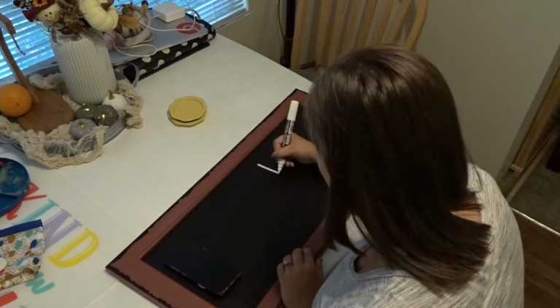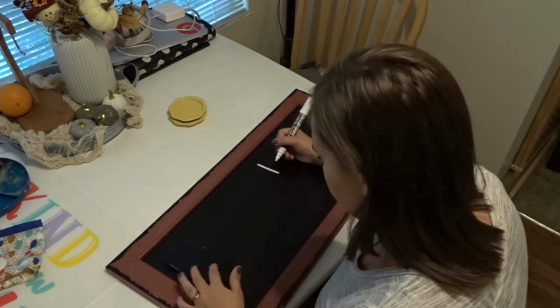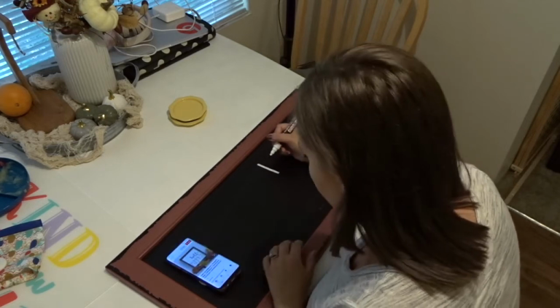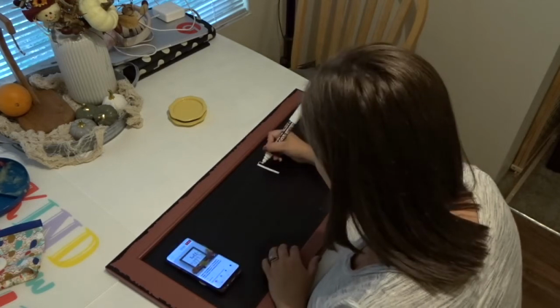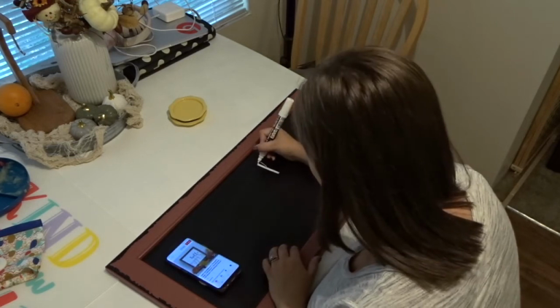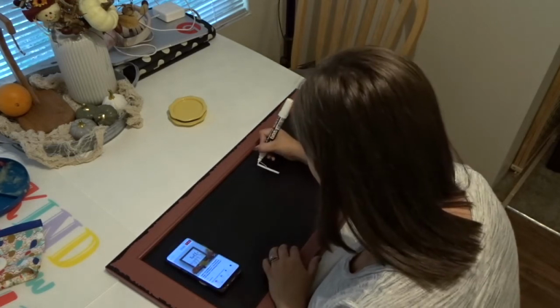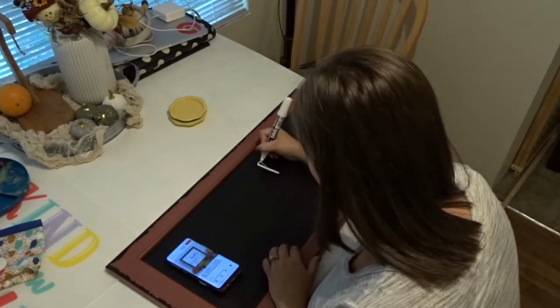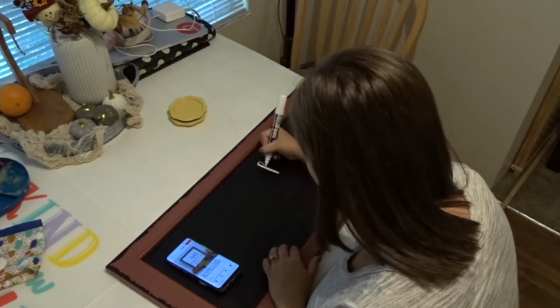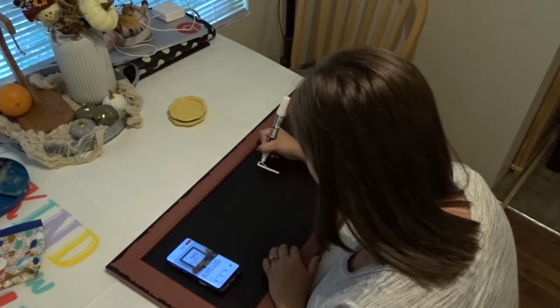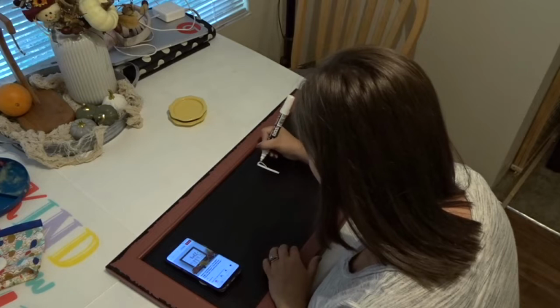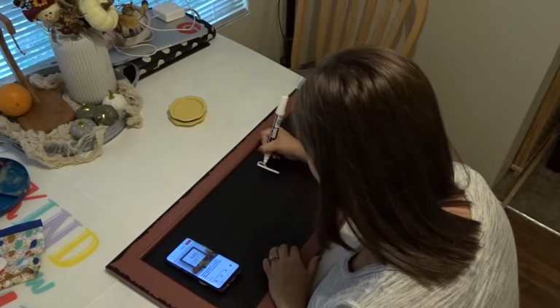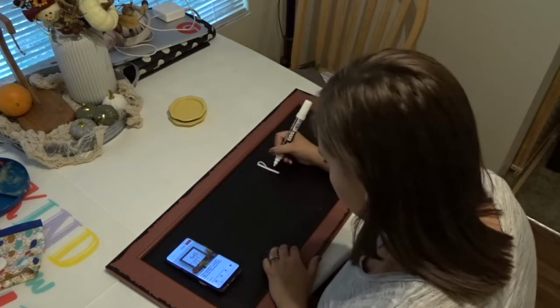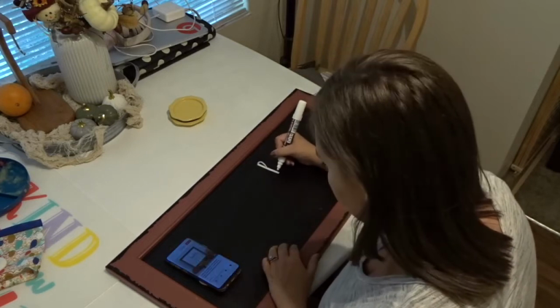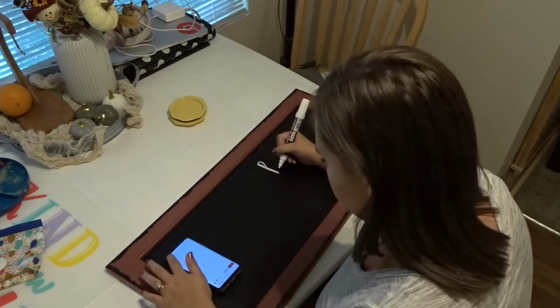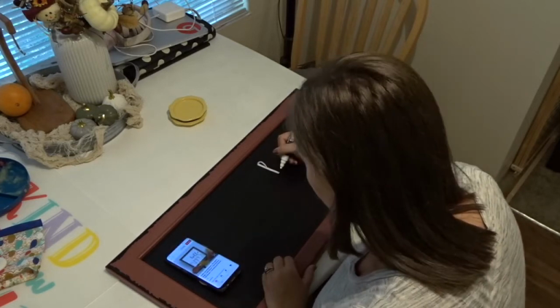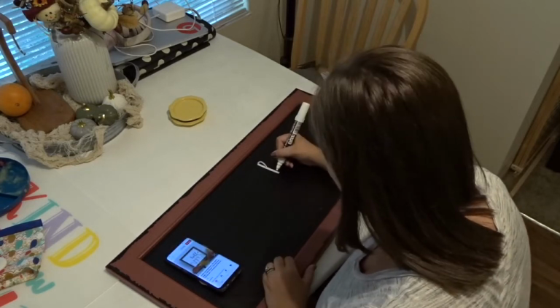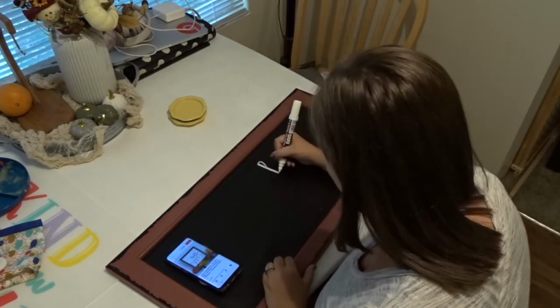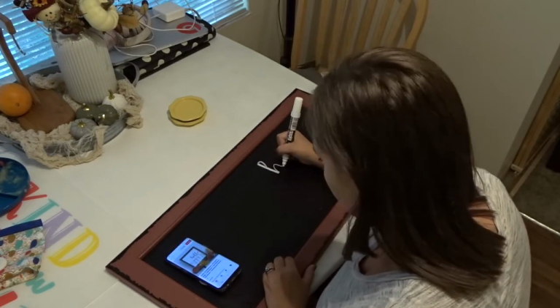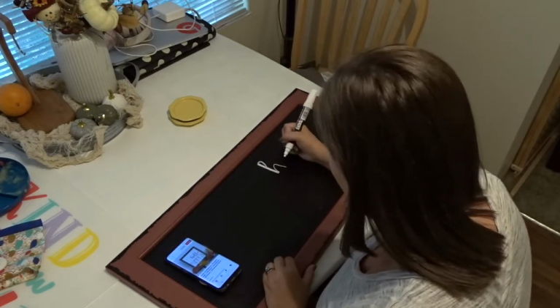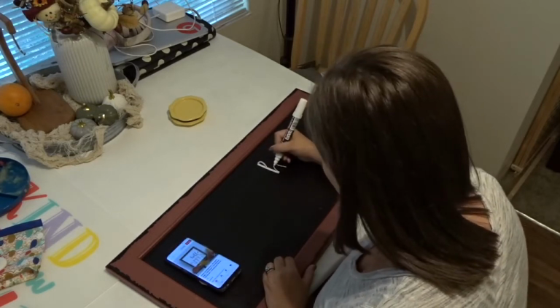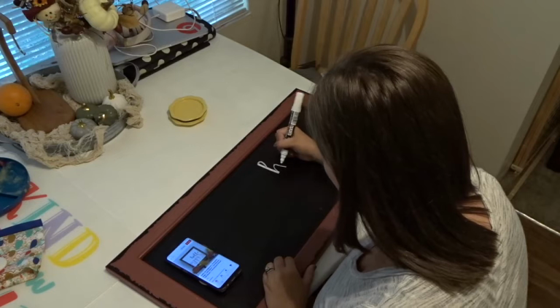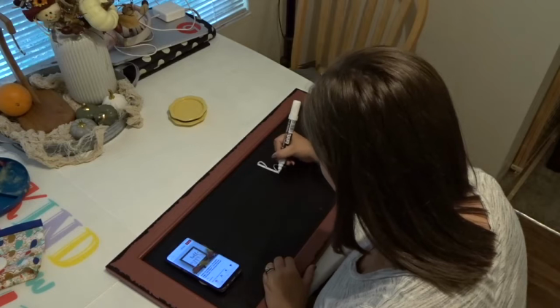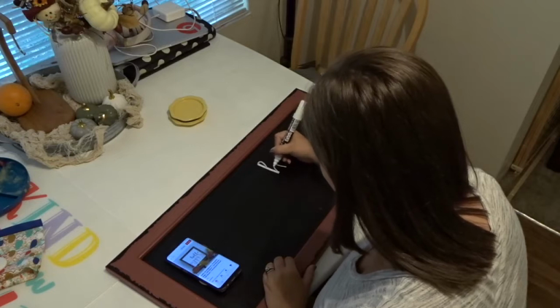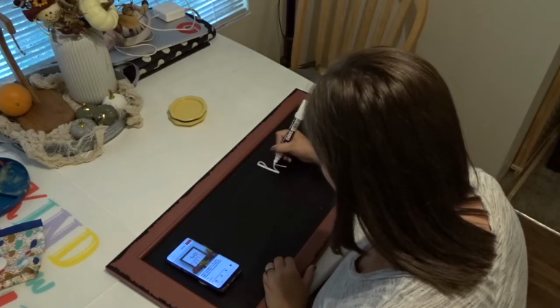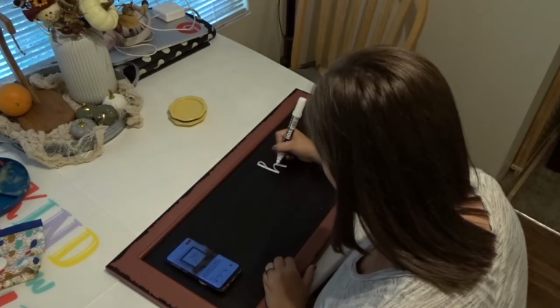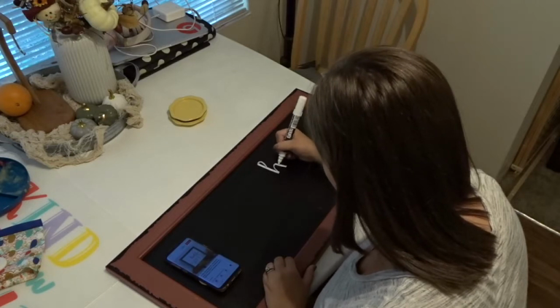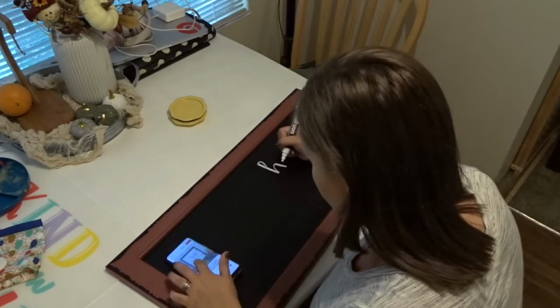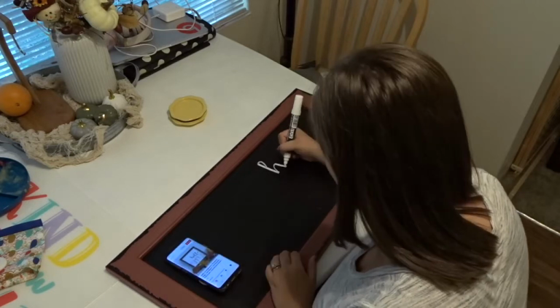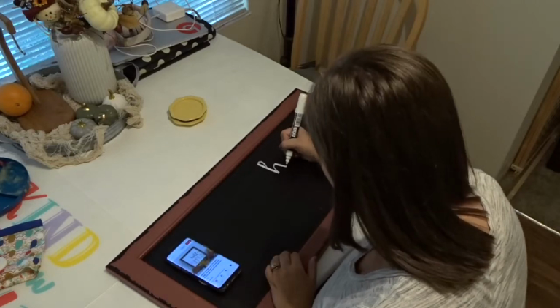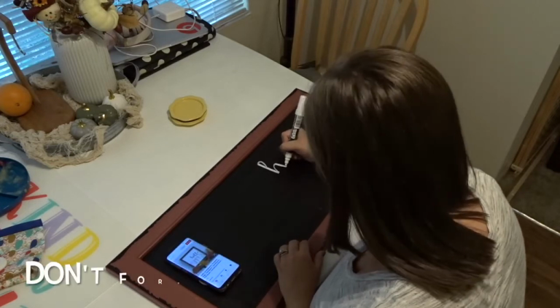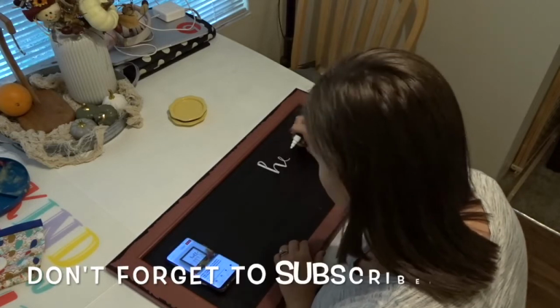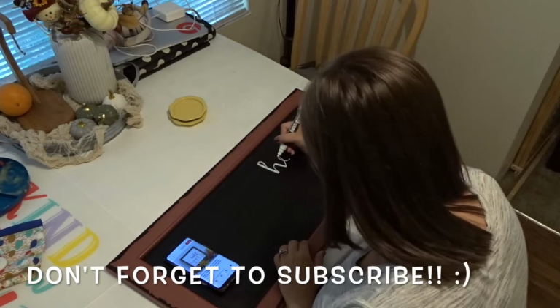Lastly, I'm working on my chalkboard sign. I change the saying on this every season to fit the season. I think it really adds to our decoration every season, and it's something that I can reuse over and over again, so I absolutely love finding cute quotes to write on it each season.